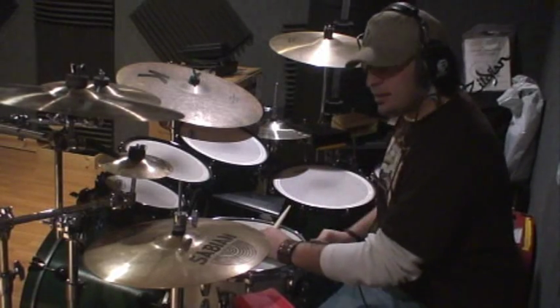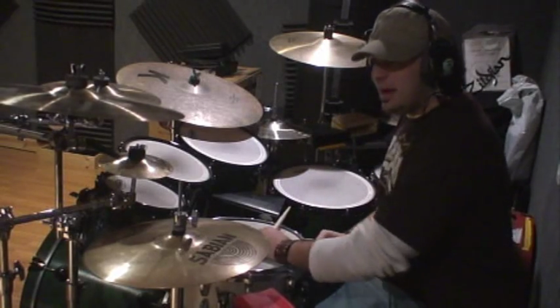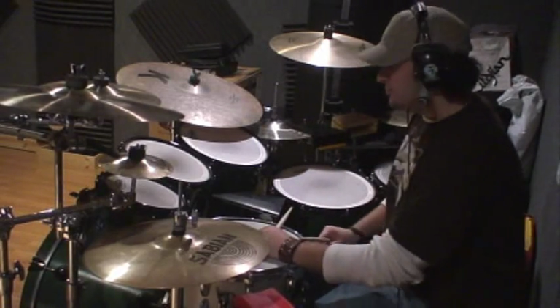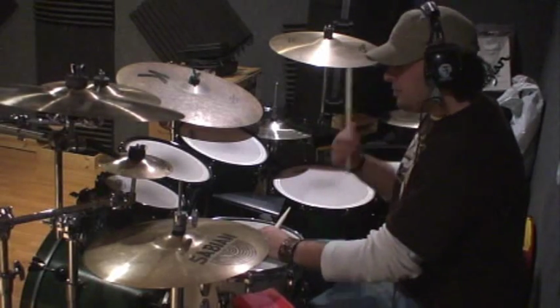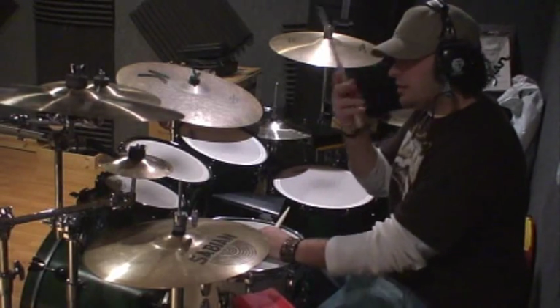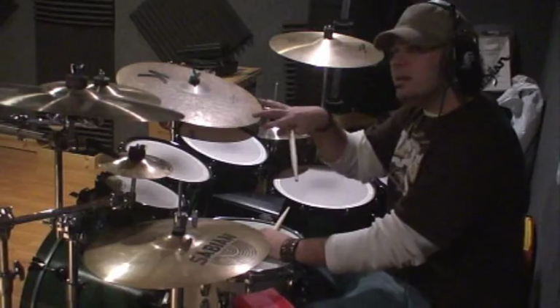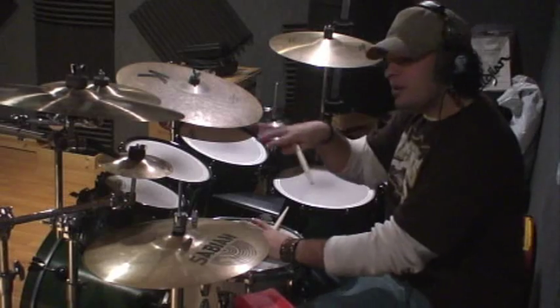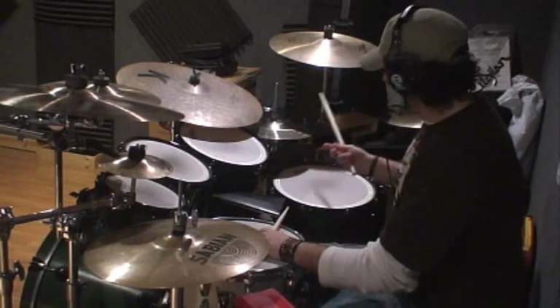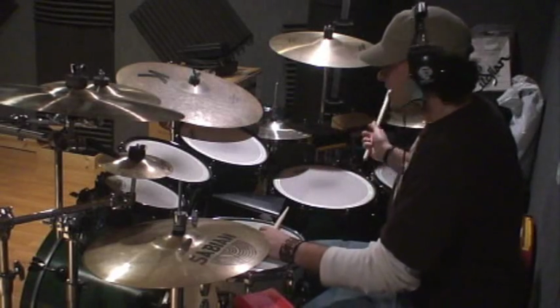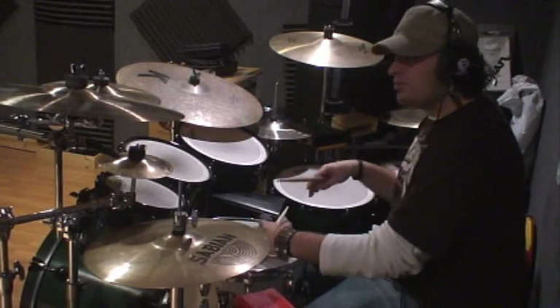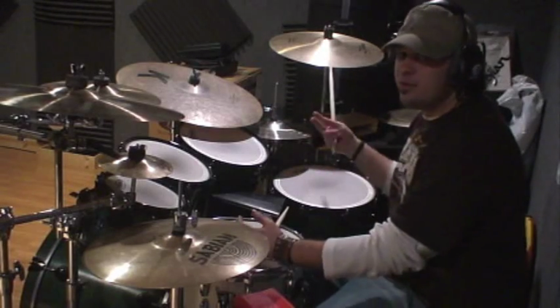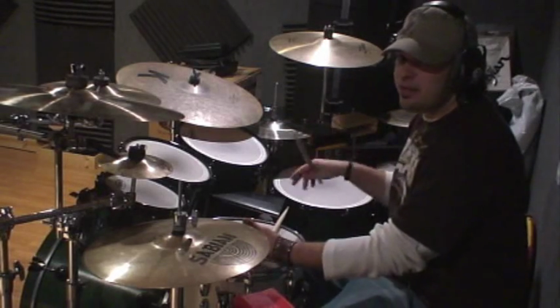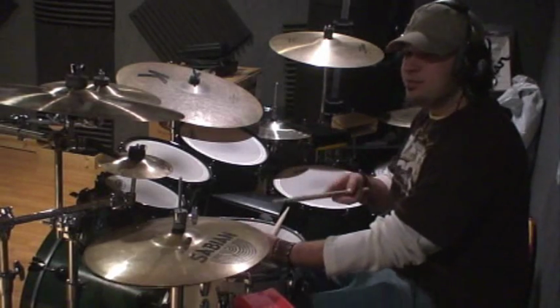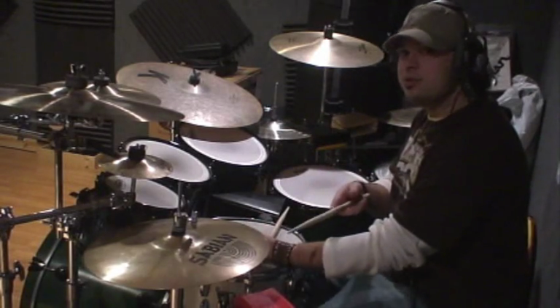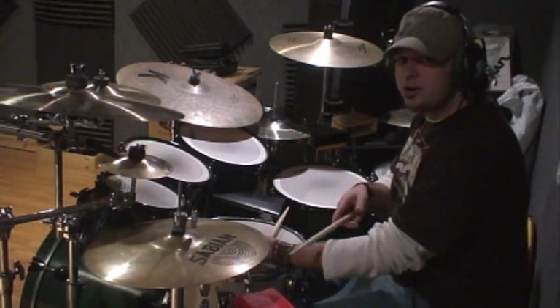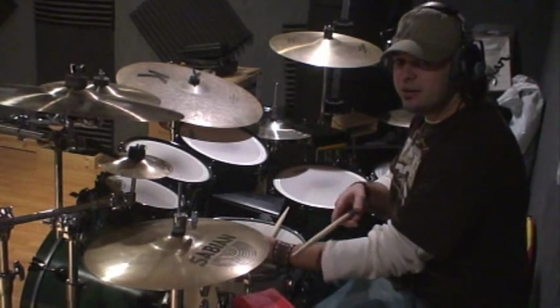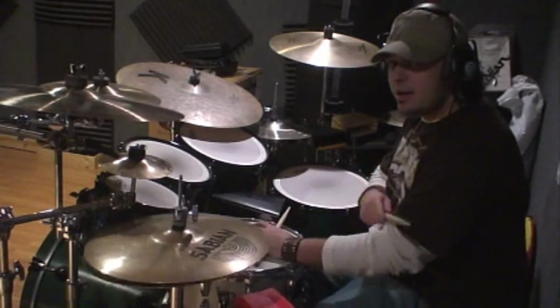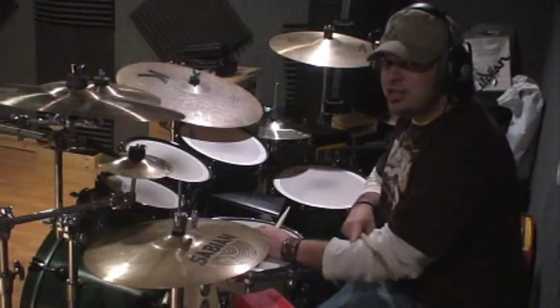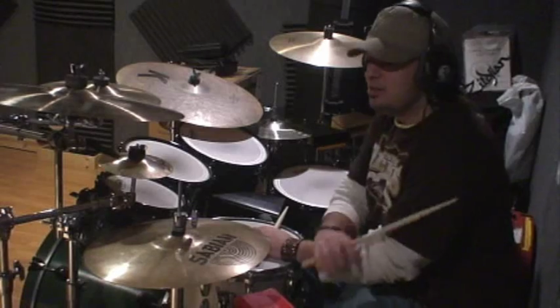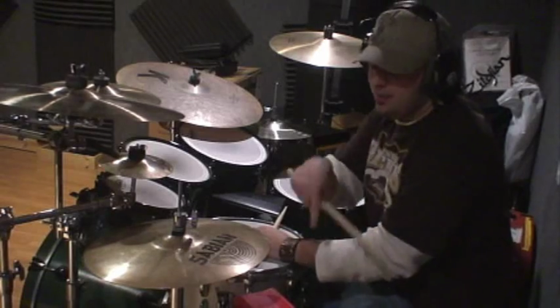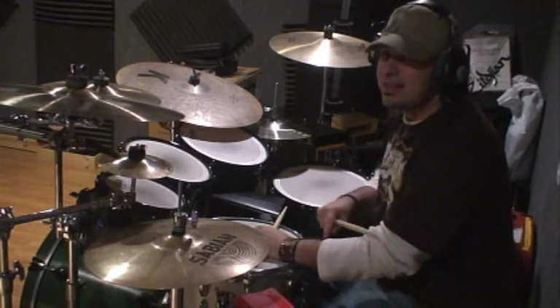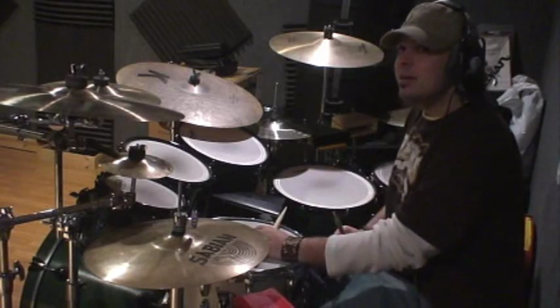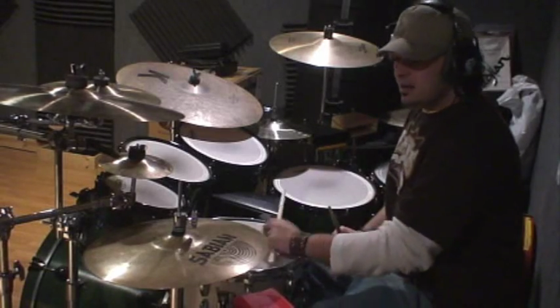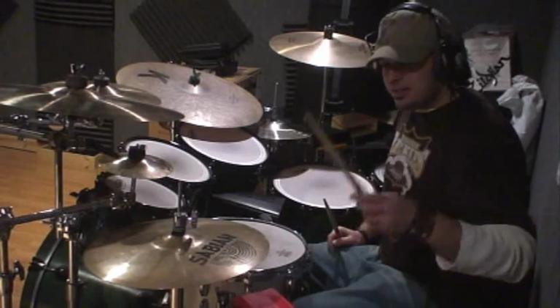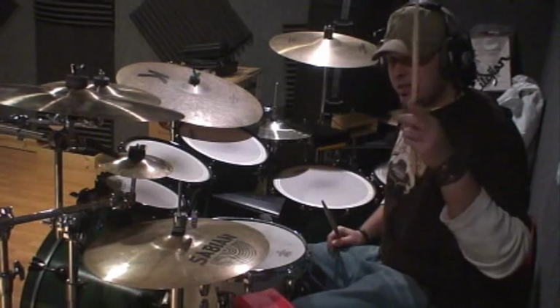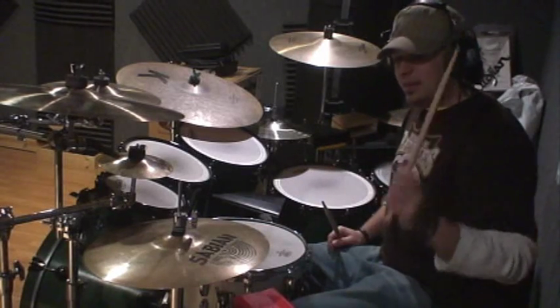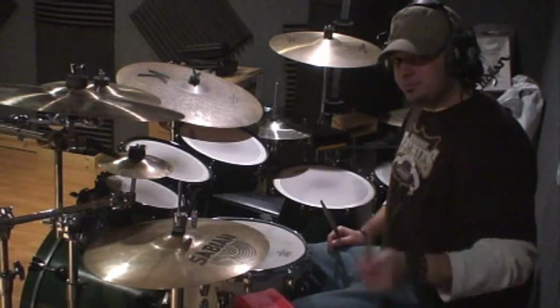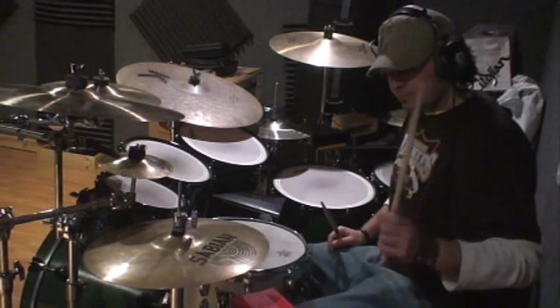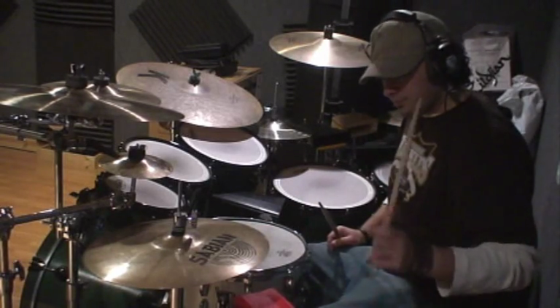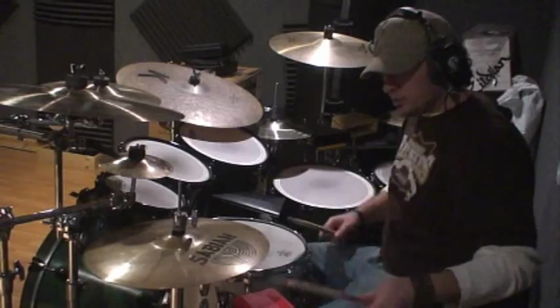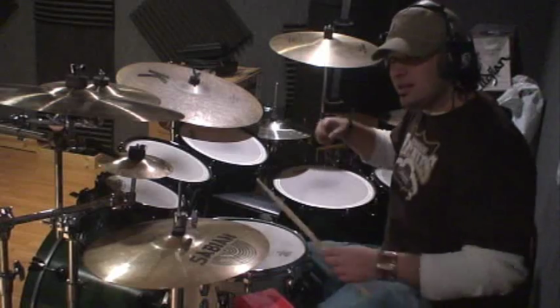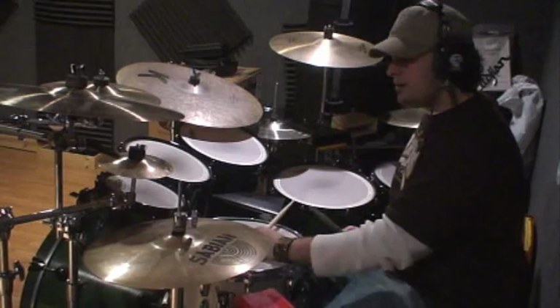Now, getting a little more advanced. So now we have three-way — well, four-way independence if you're going to chord note here. Now we're going to change it up a little bit. Now we're going to add the clave. Instead of doing it on the left hand, do it on the left hook.